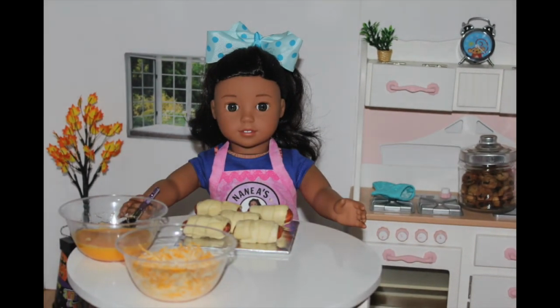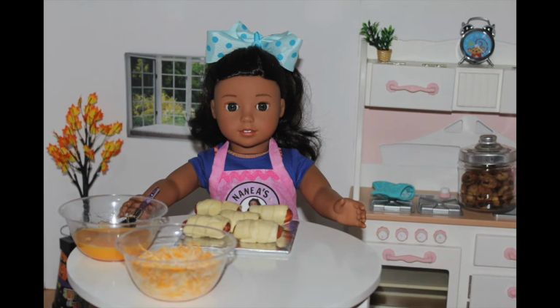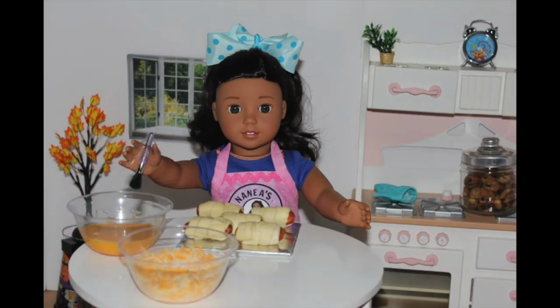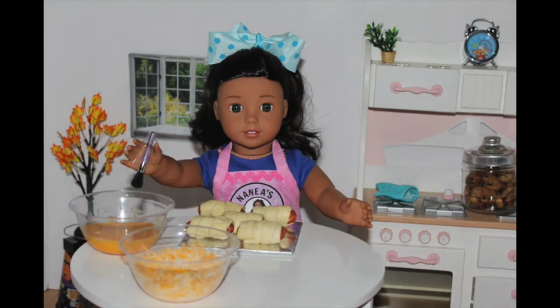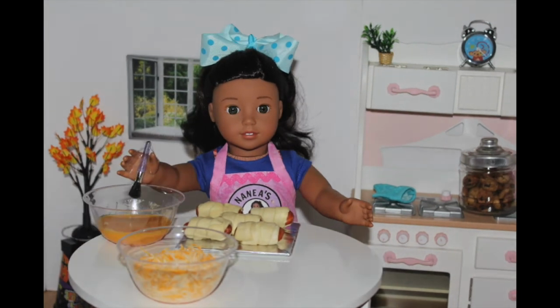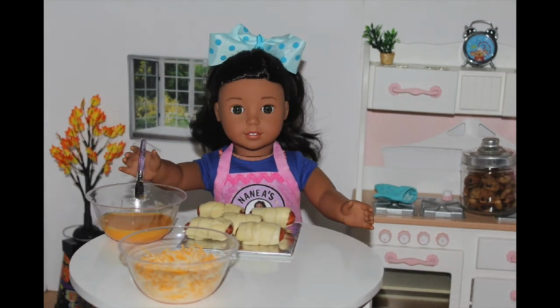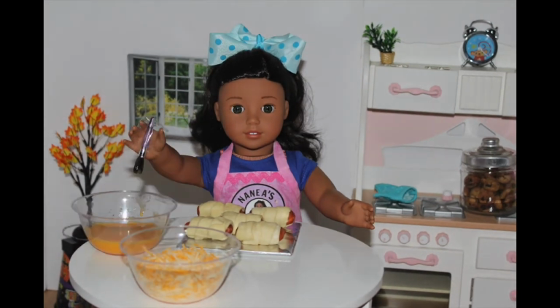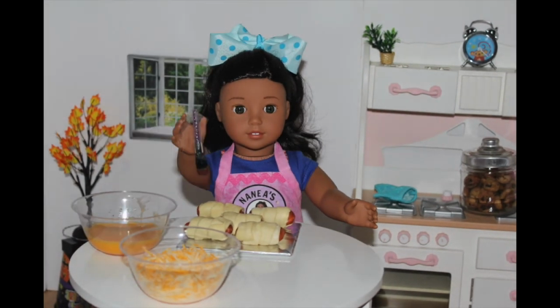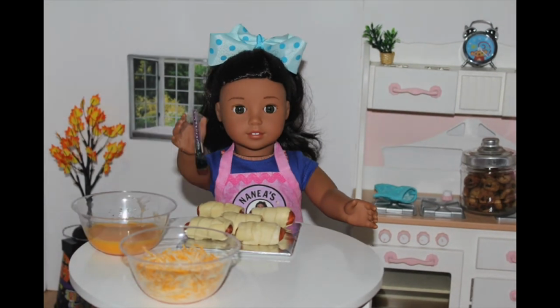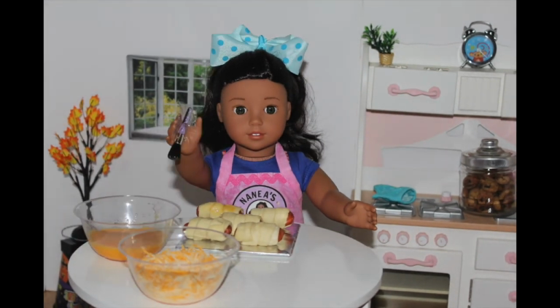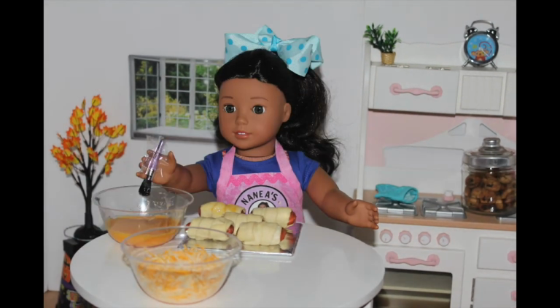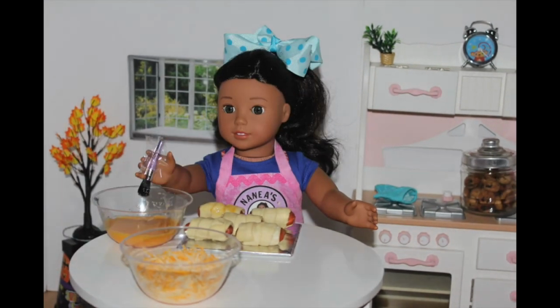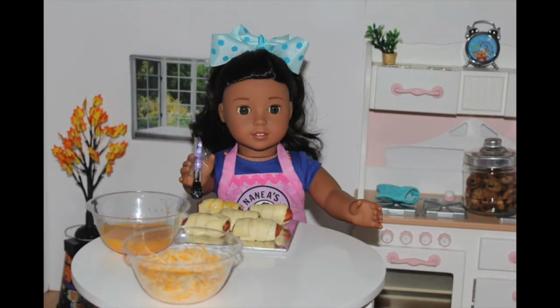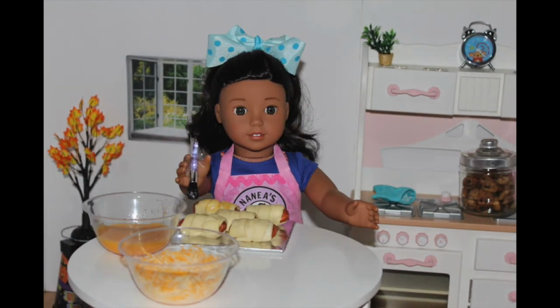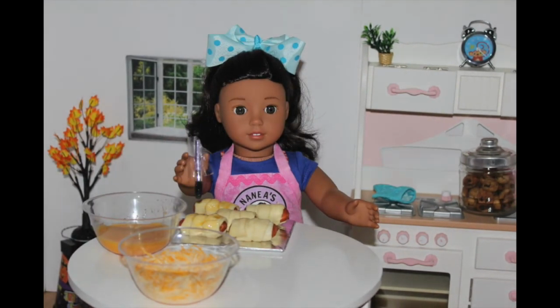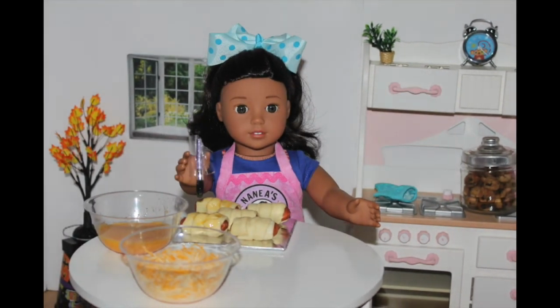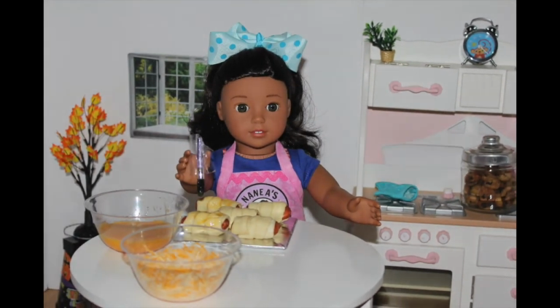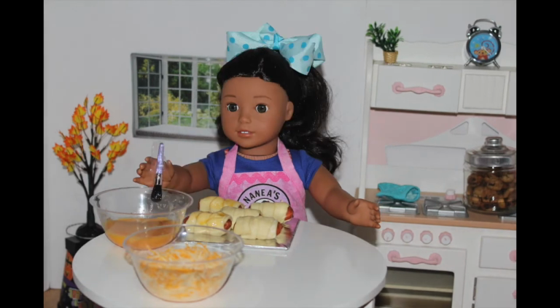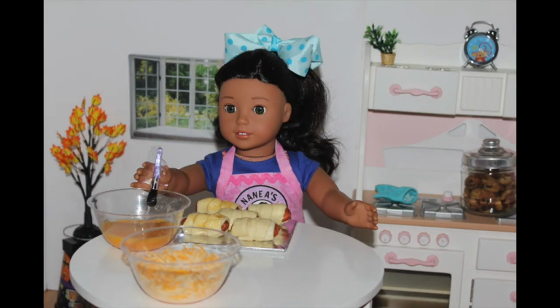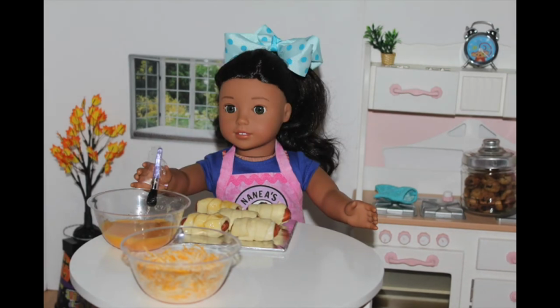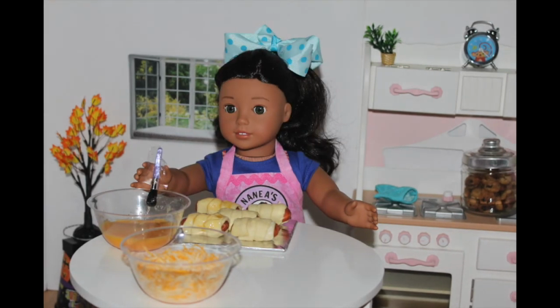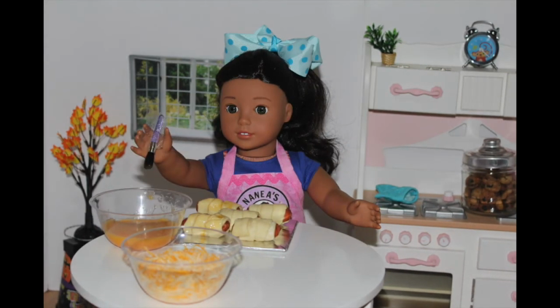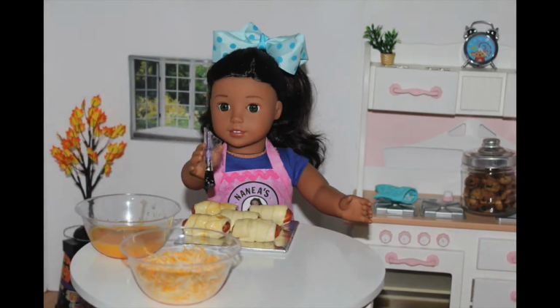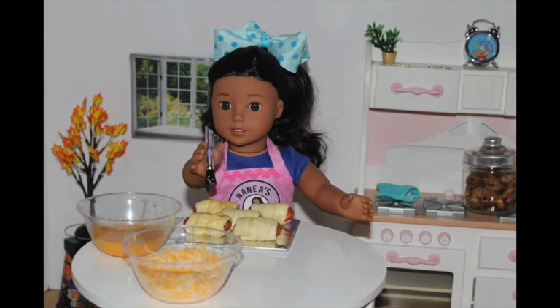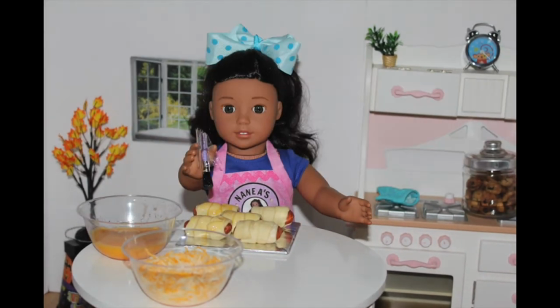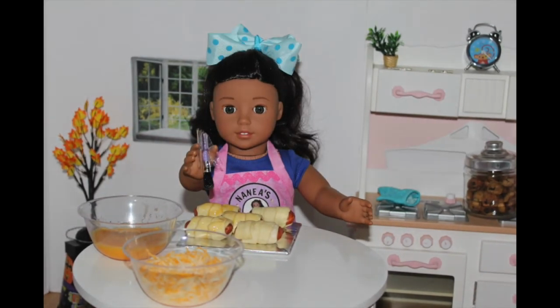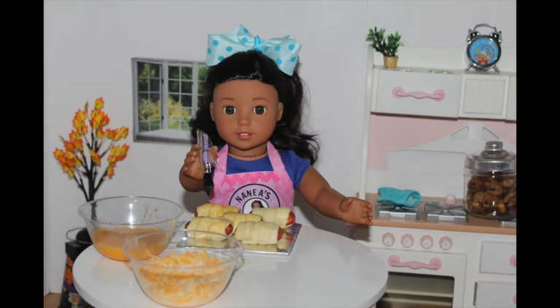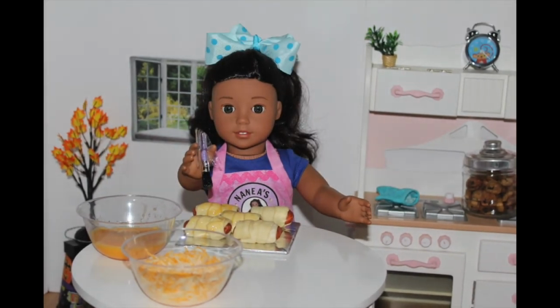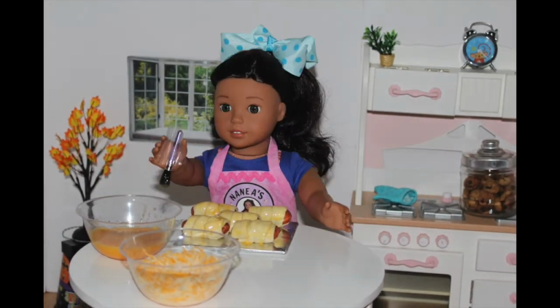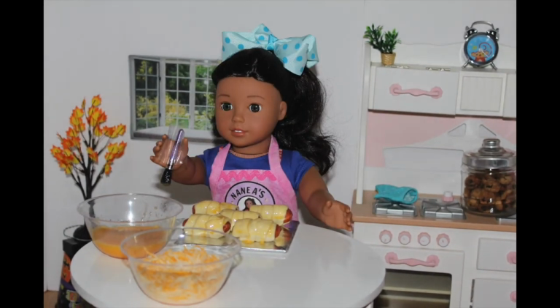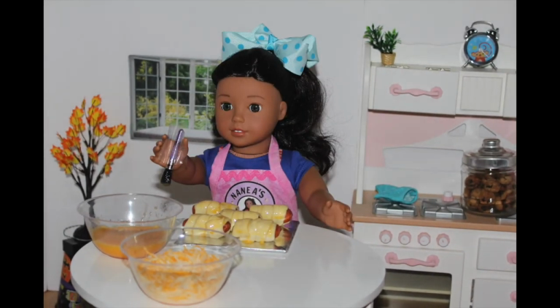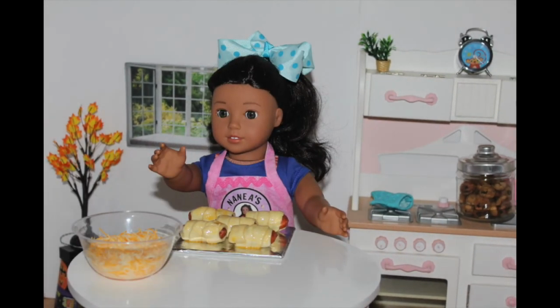Then you want to brush a little bit of egg onto the wraps and add a little cheese to the top. But if you don't have any cheese, or if you don't like cheese, you can just skip this step.